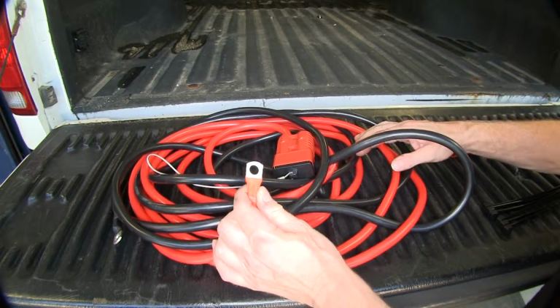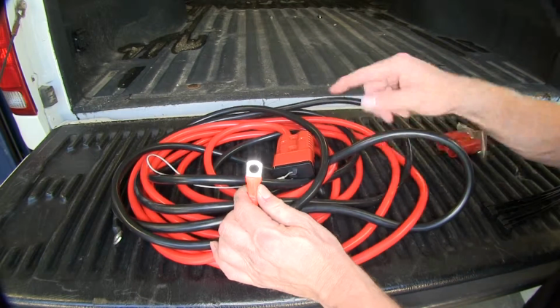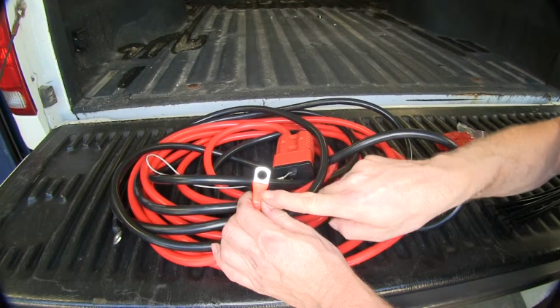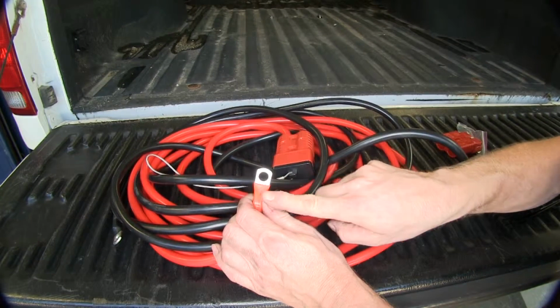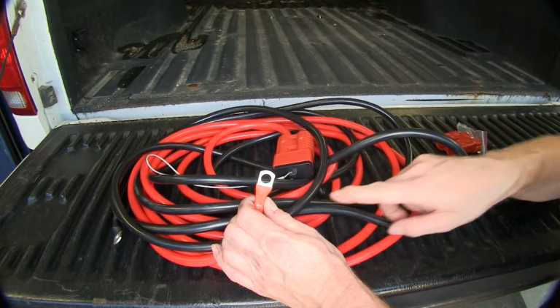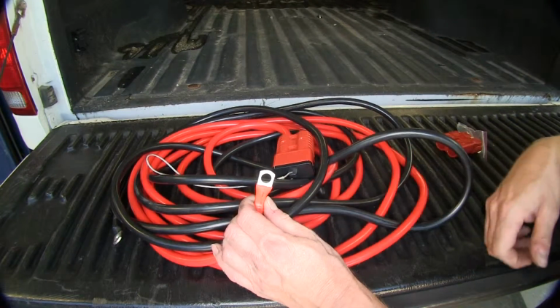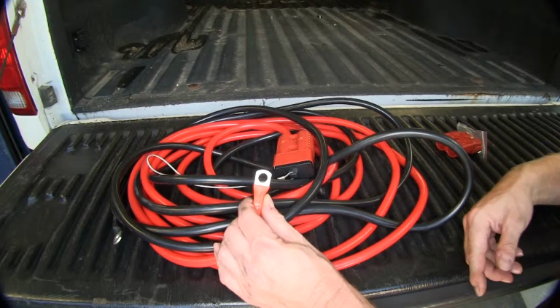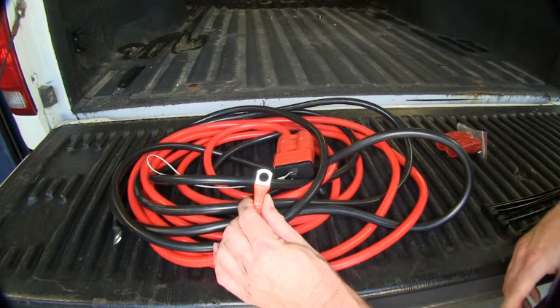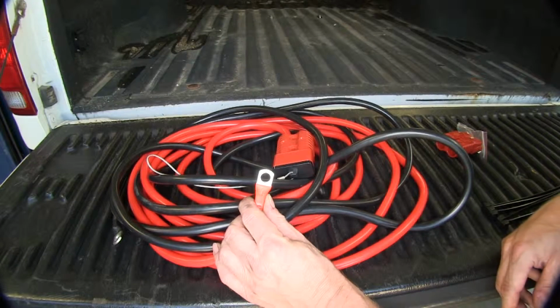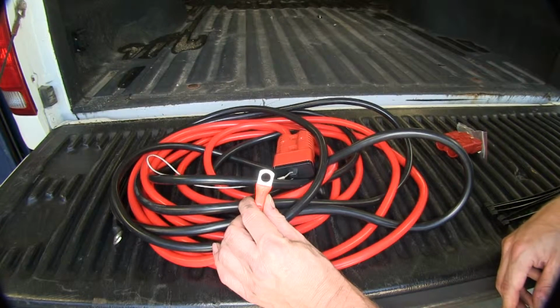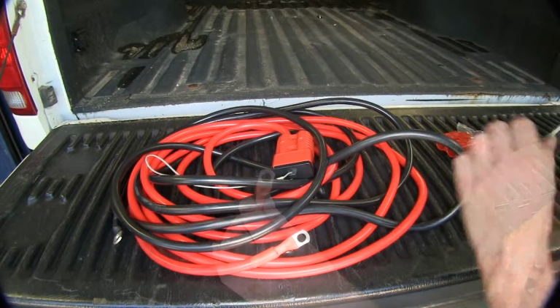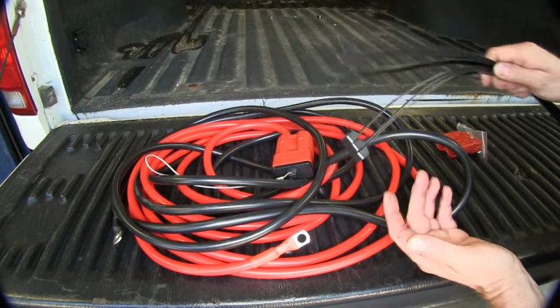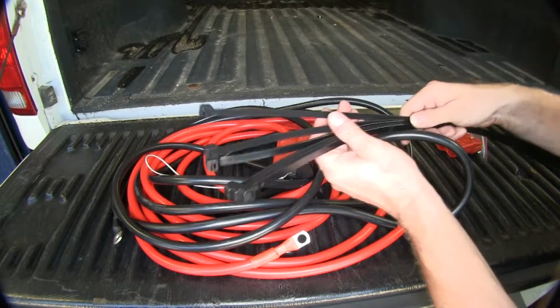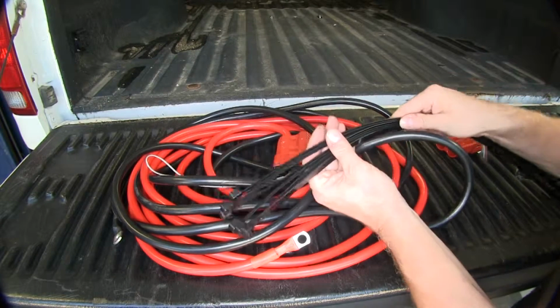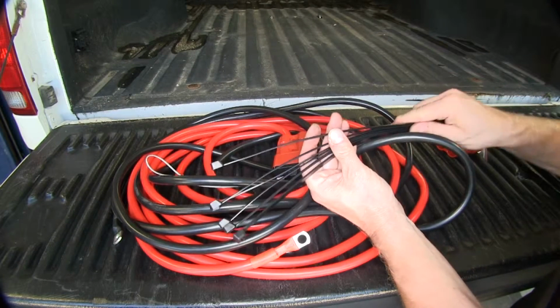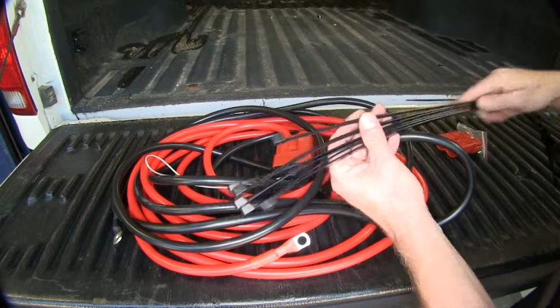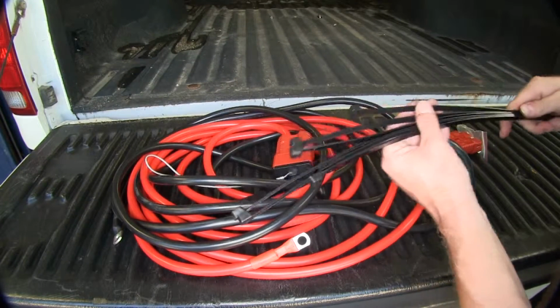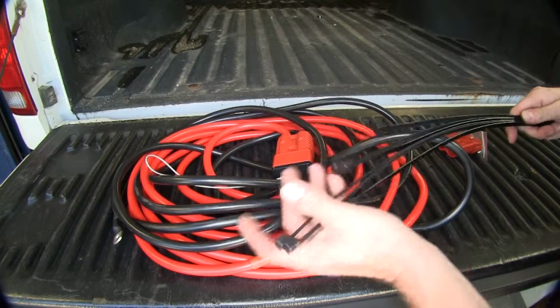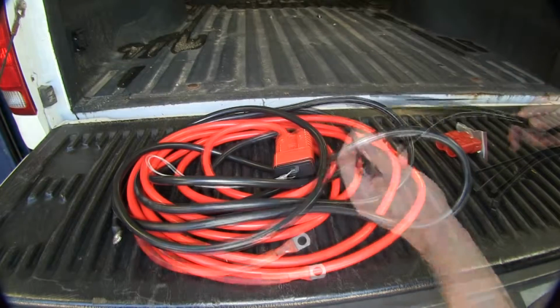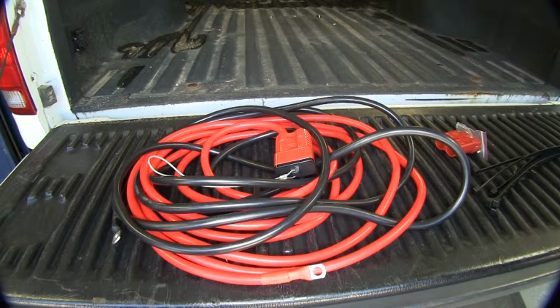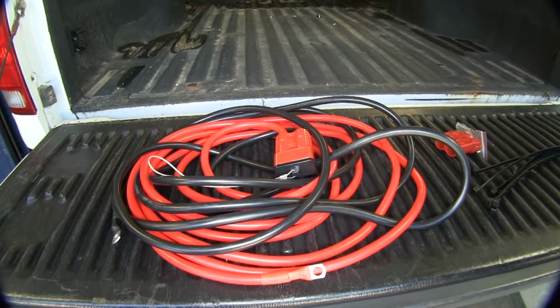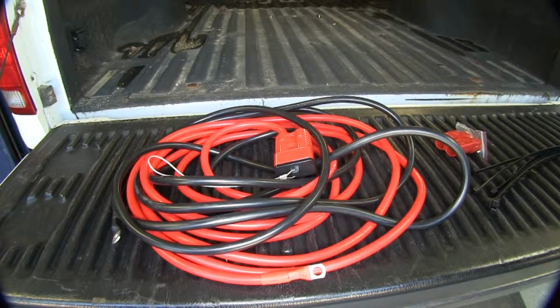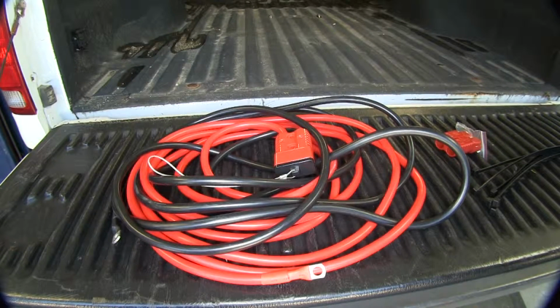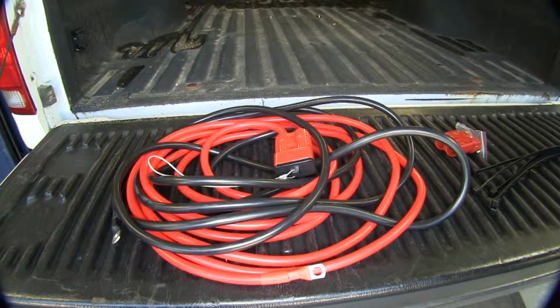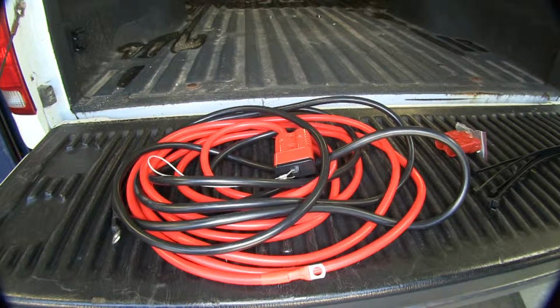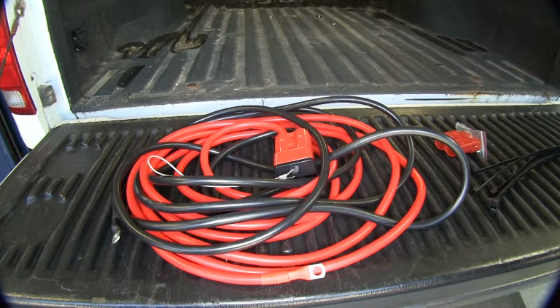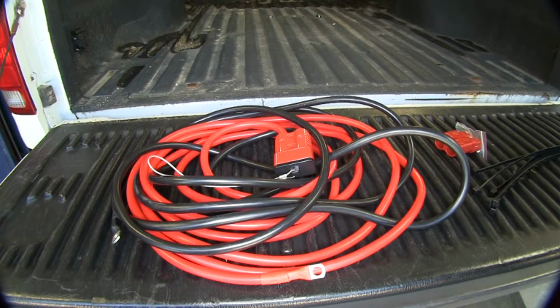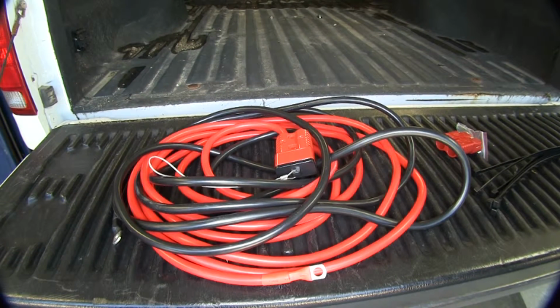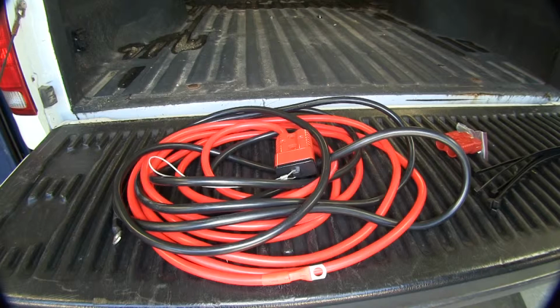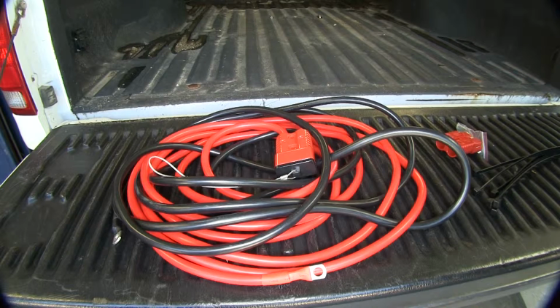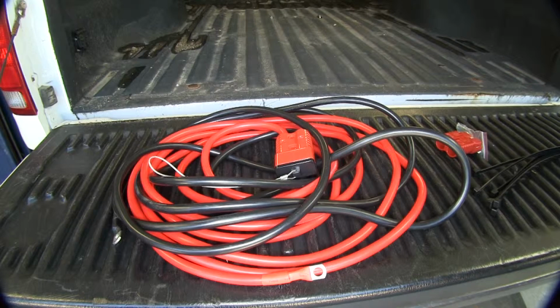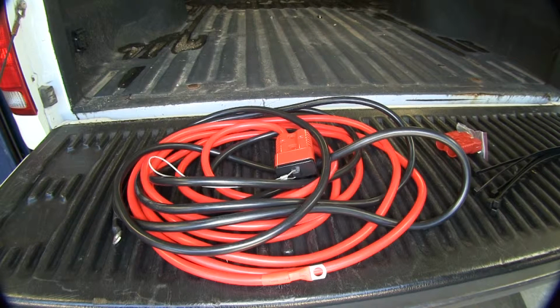At the end of our cables, both ends have a ring terminal already installed on them to go directly to your battery. It also comes with some very stout zip ties. This is constructed from a 2 gauge wire, so basically you can think of this as a nice extension of your battery from up front of your truck.